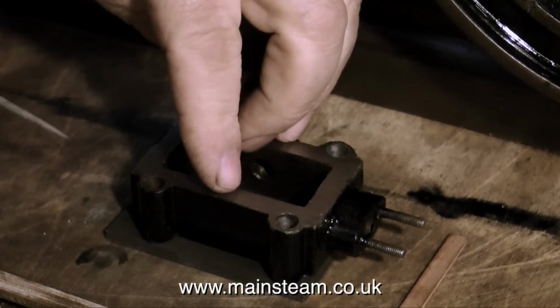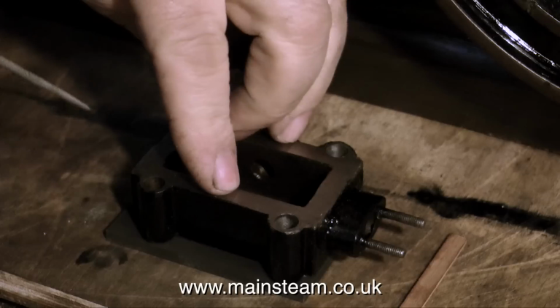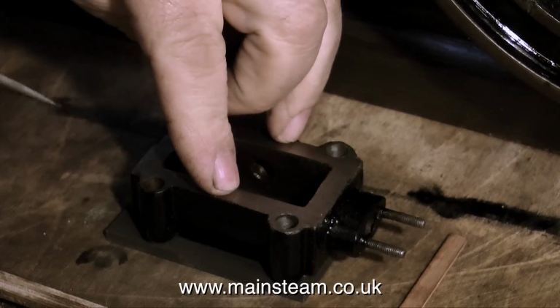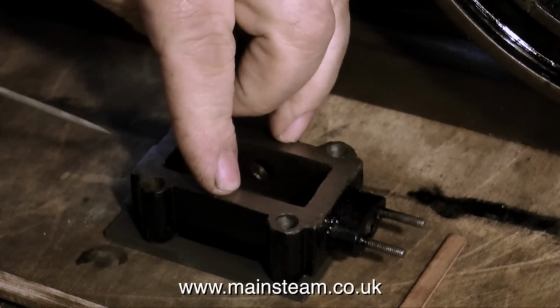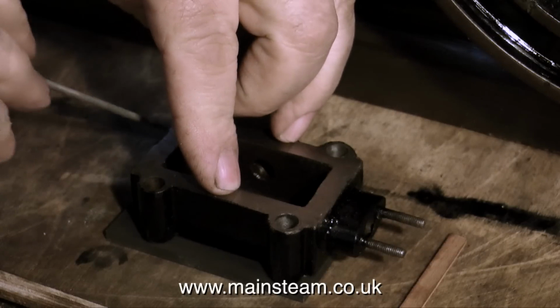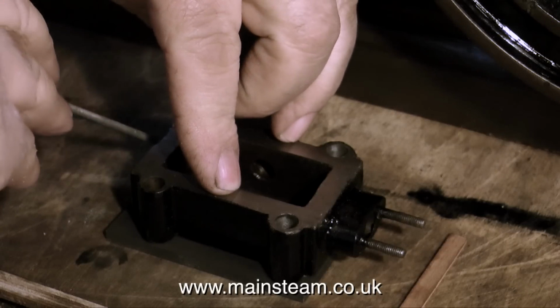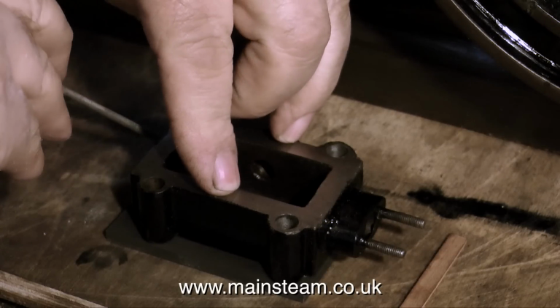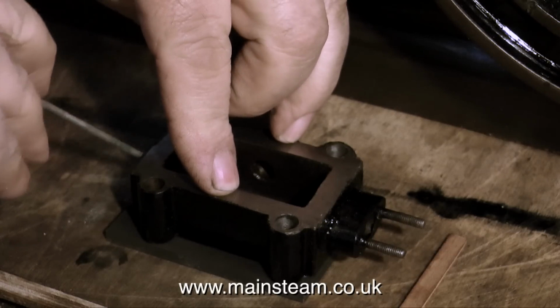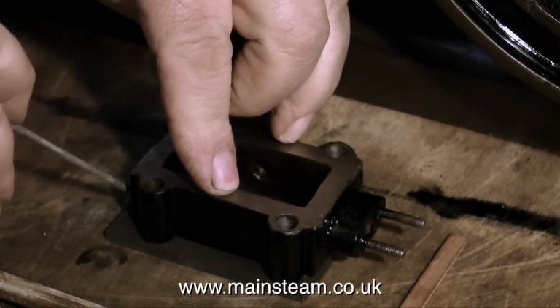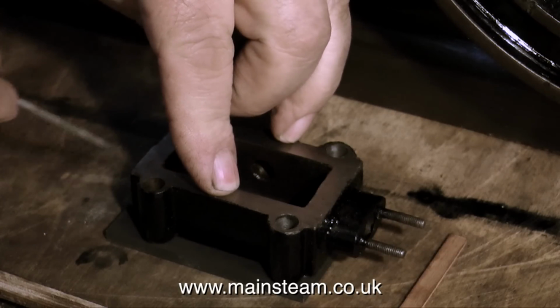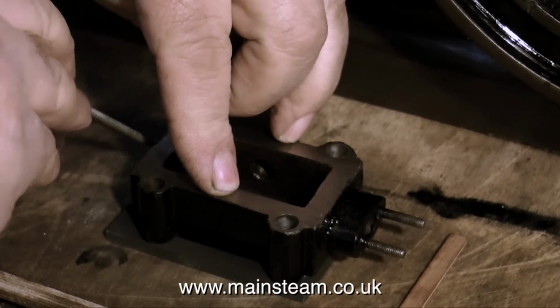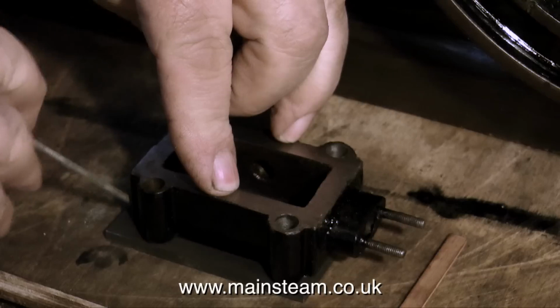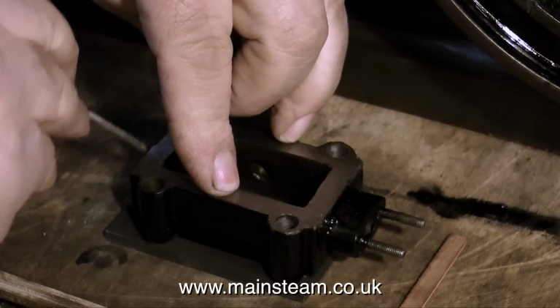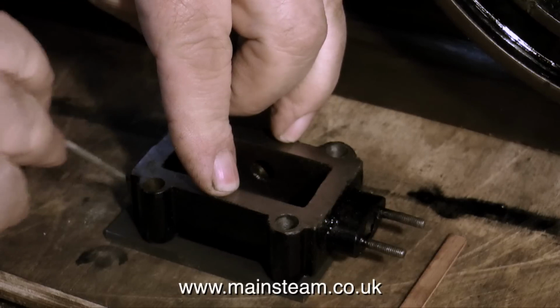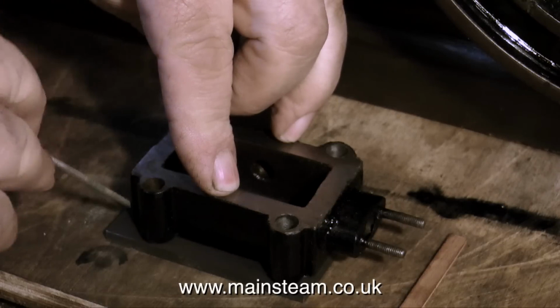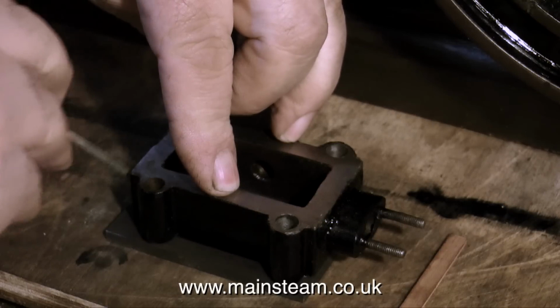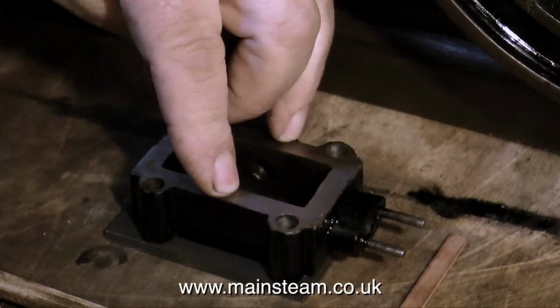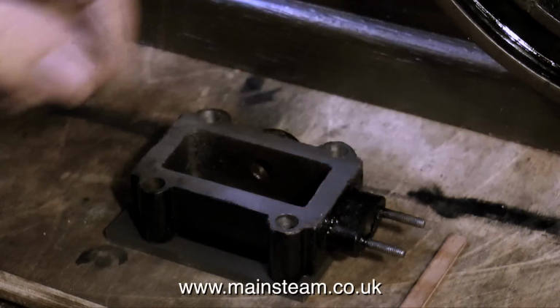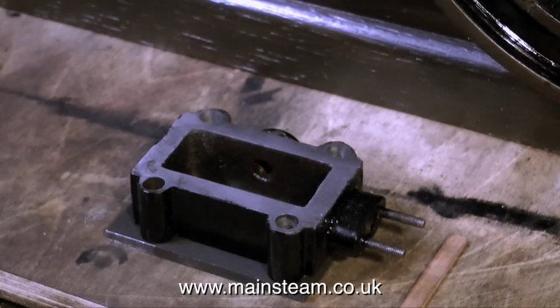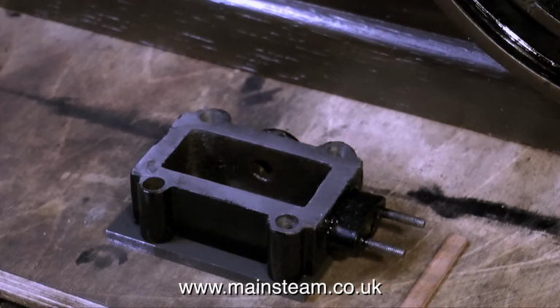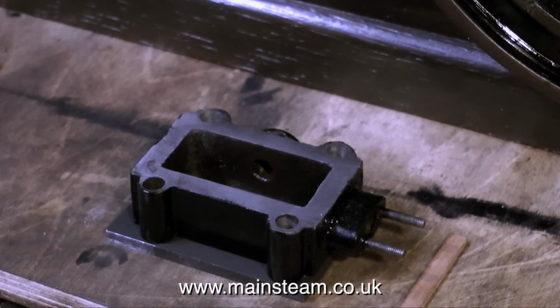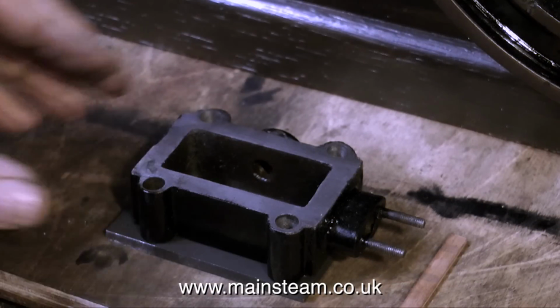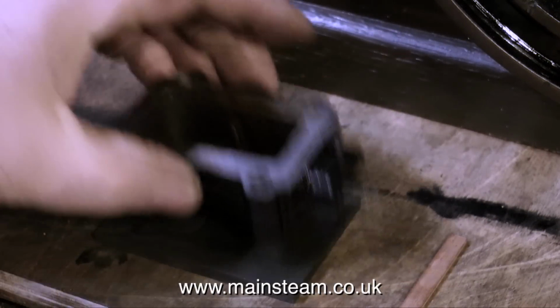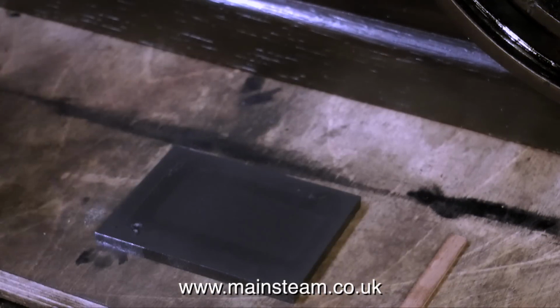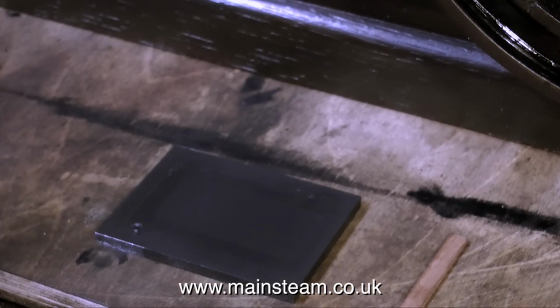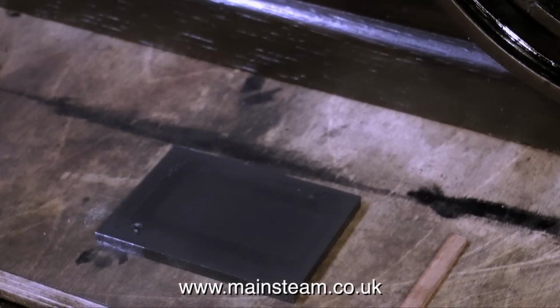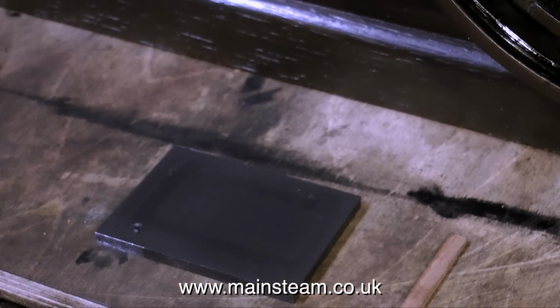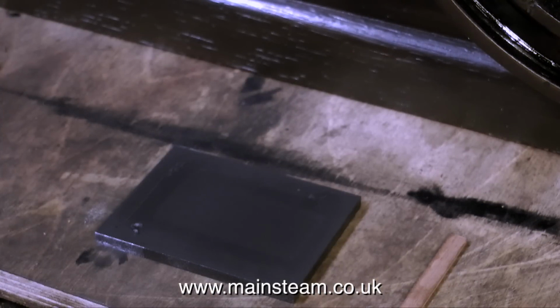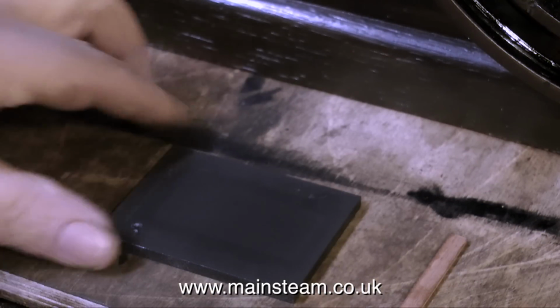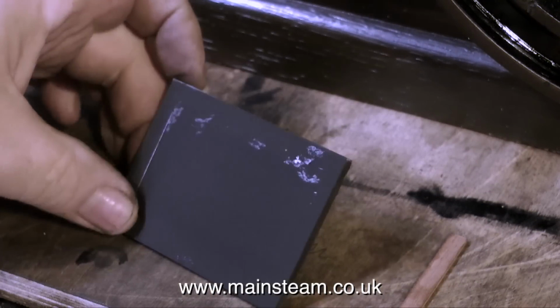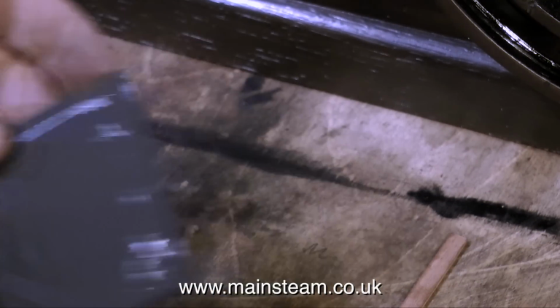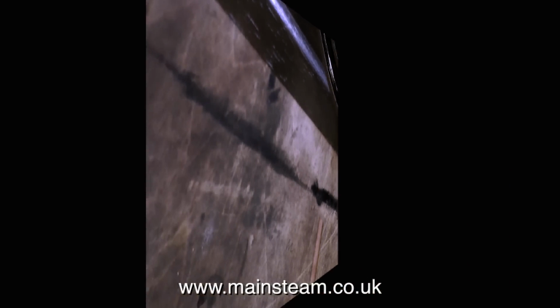Here I'm using a needle file to mark the length of the steam chest on the metal plate. I don't really use a scriber, because what I've found in the past is having a scriber on the bench - because I am a bit messy to be honest - is a very dangerous thing. Usually I end up sticking it in my hand.